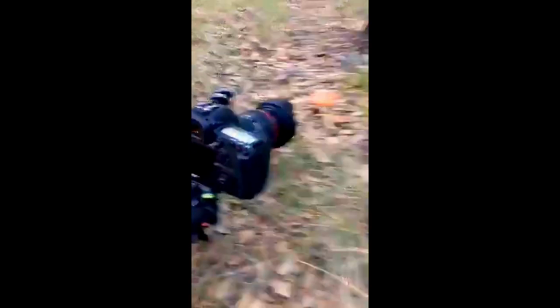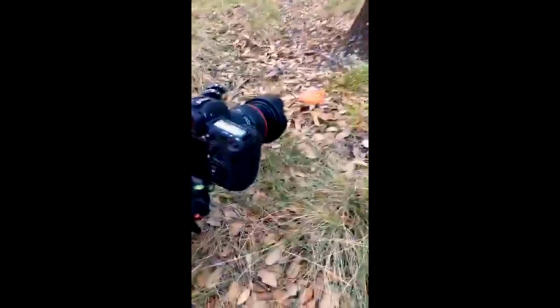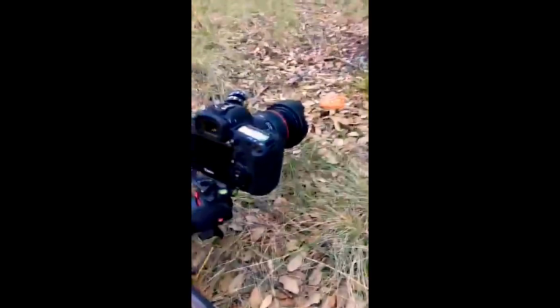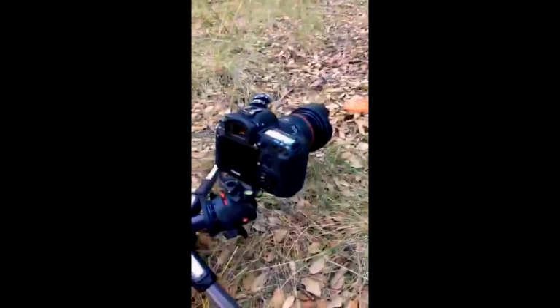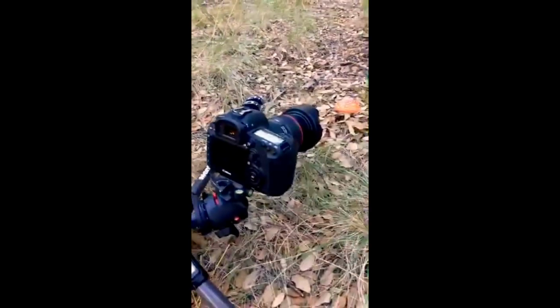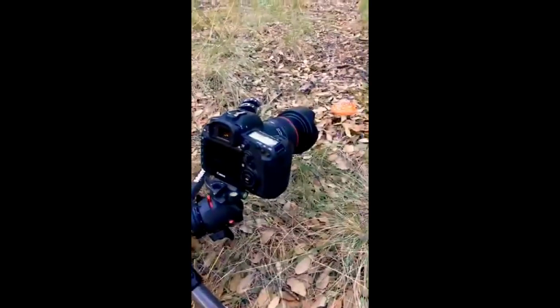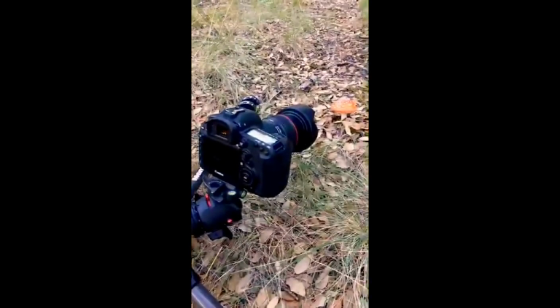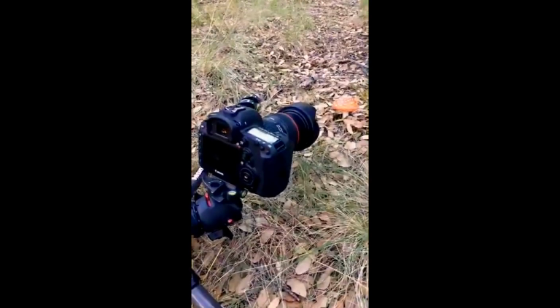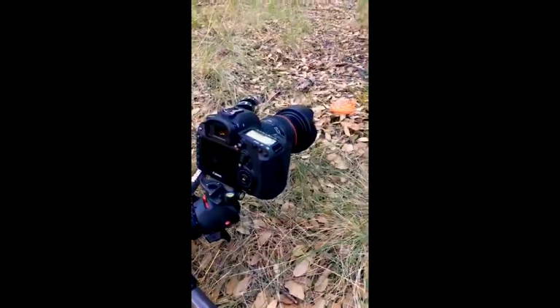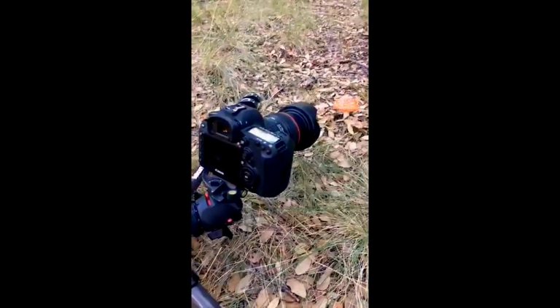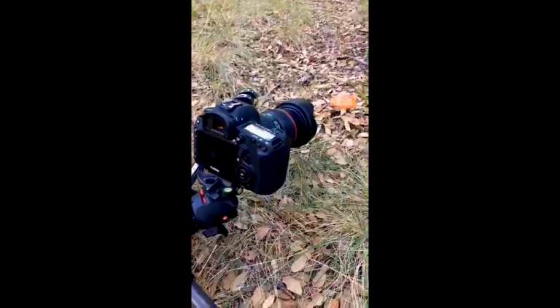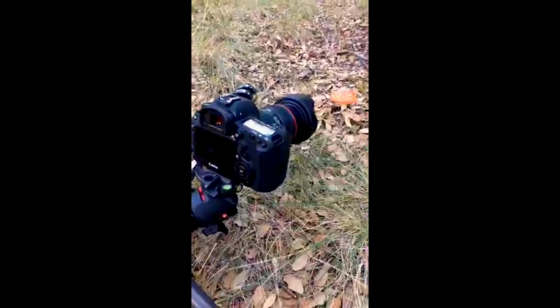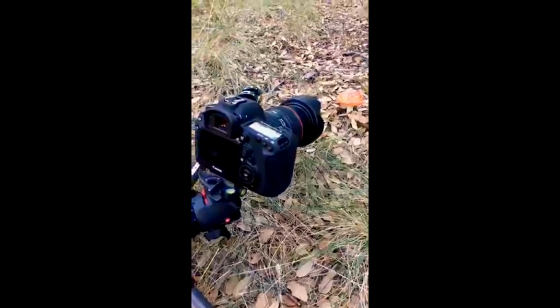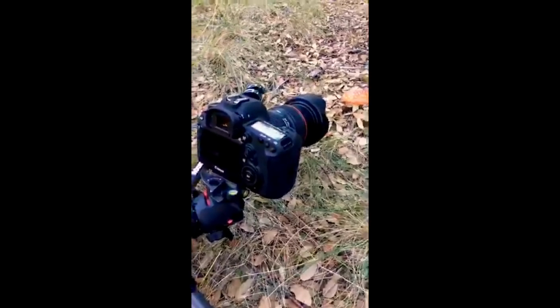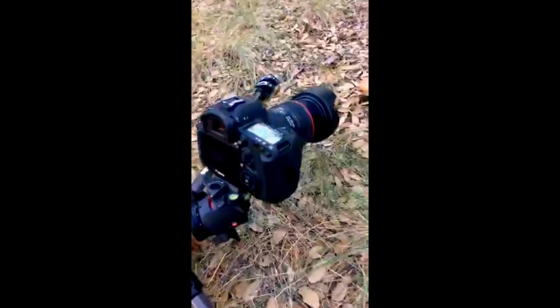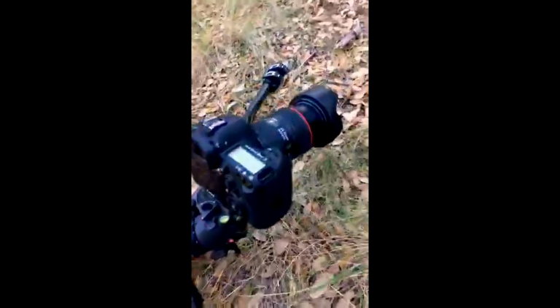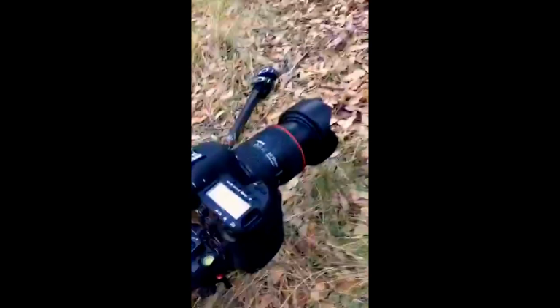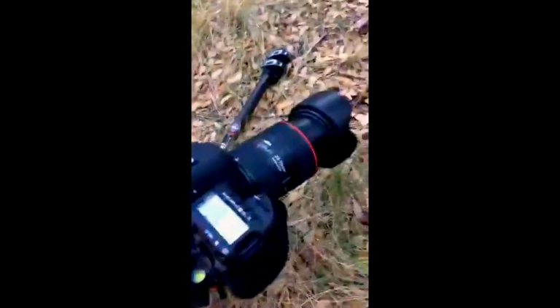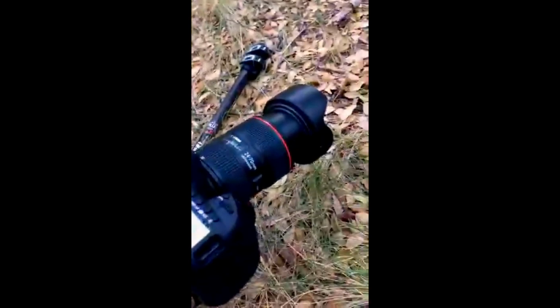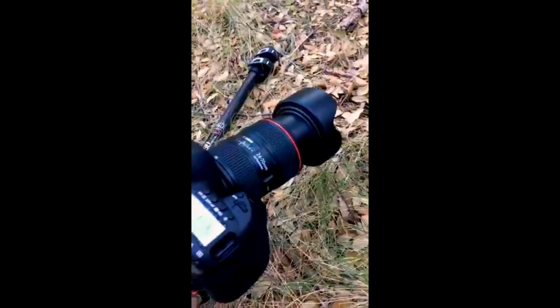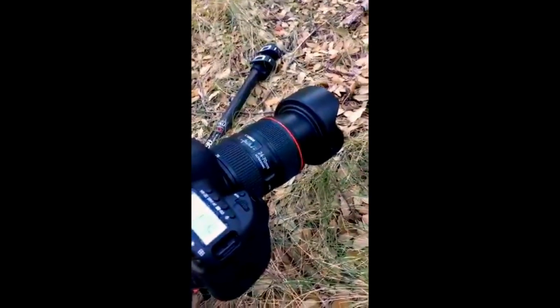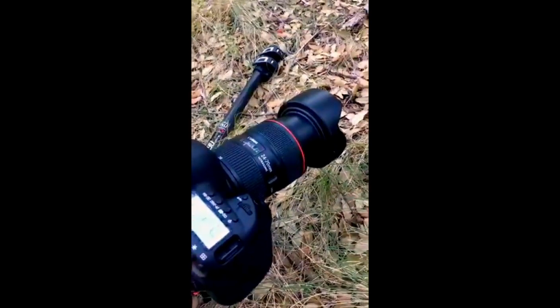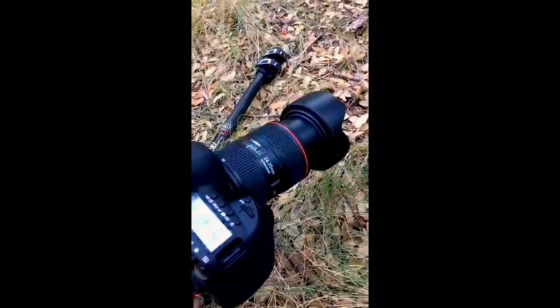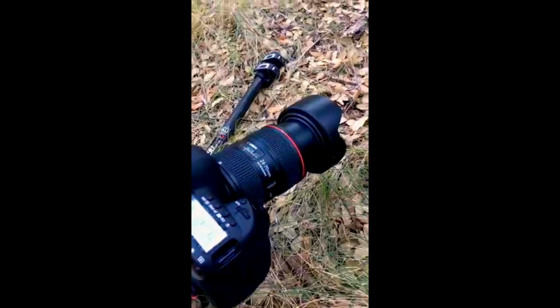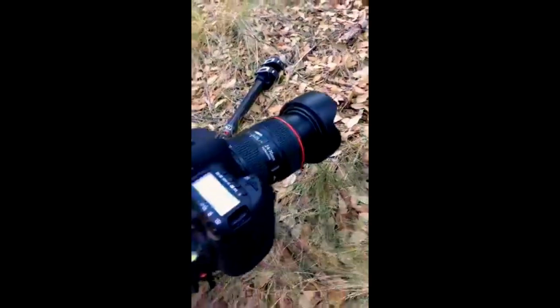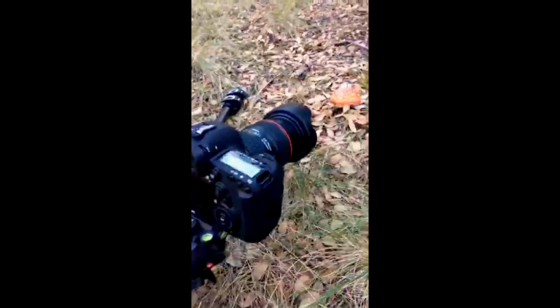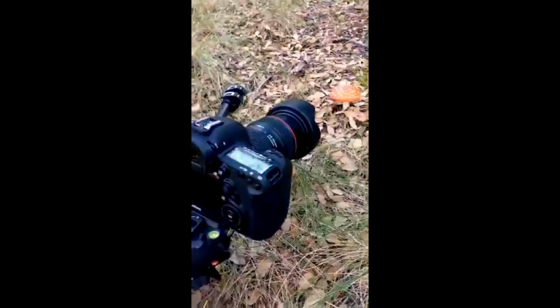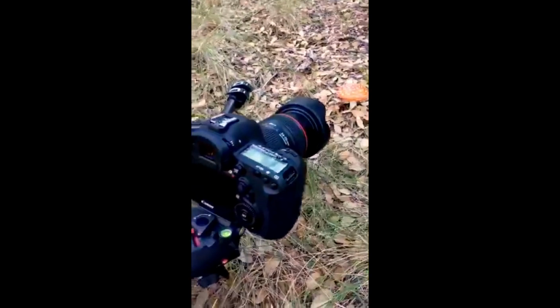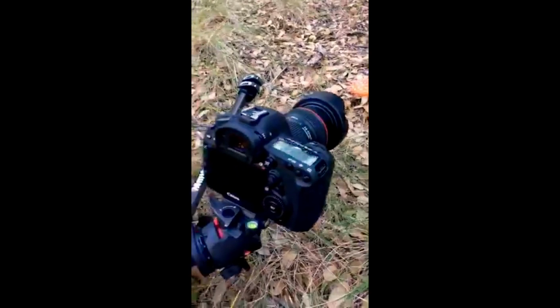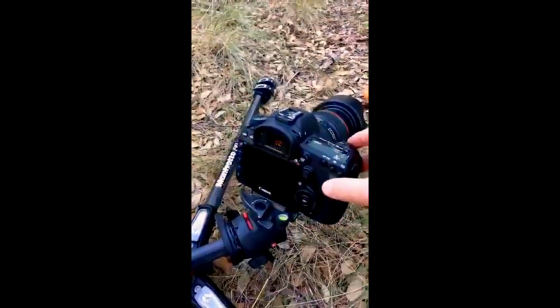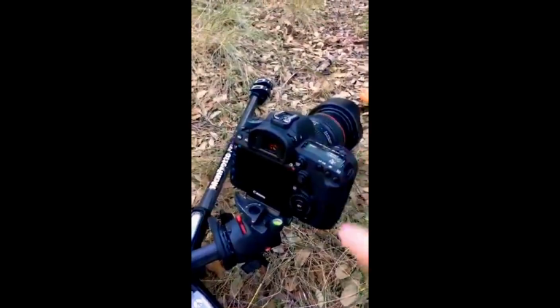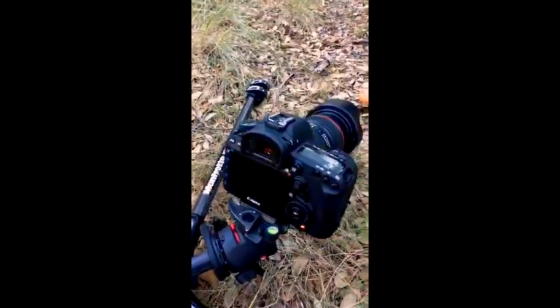If we're going to be doing up-close photography you'd normally want a macro lens so you can get really close. This is not a macro. This is my trusty 24 to 70mm Canon lens, but I've gotten close enough that it will at least fill the frame.